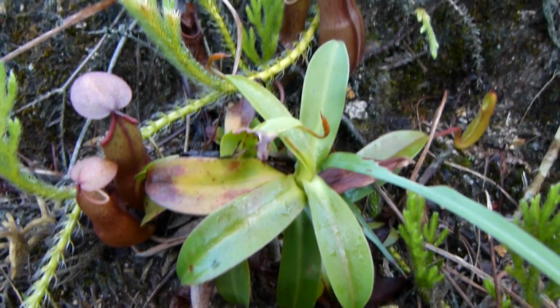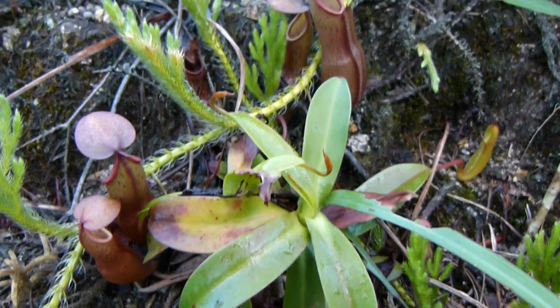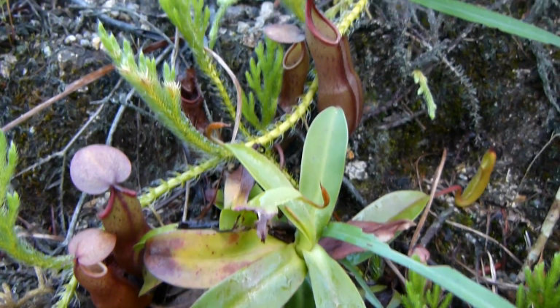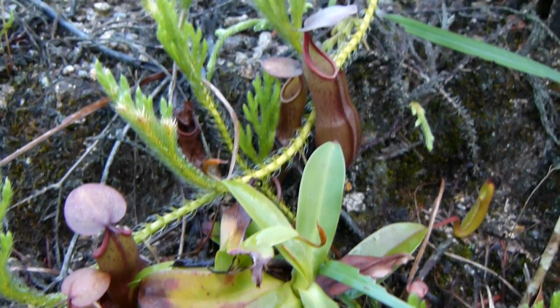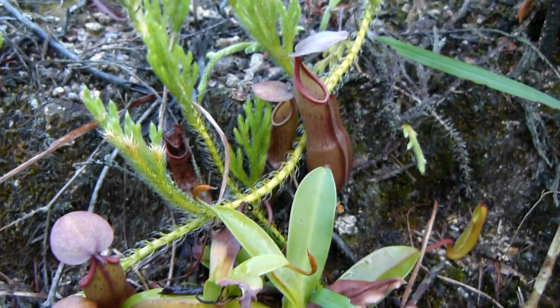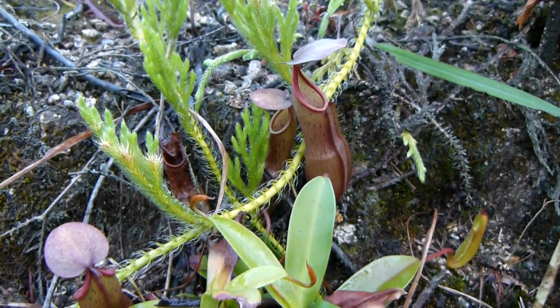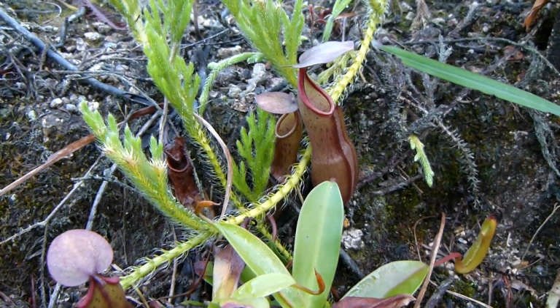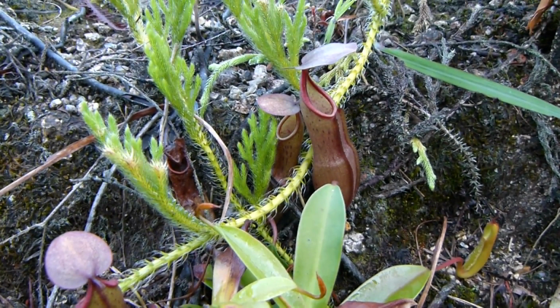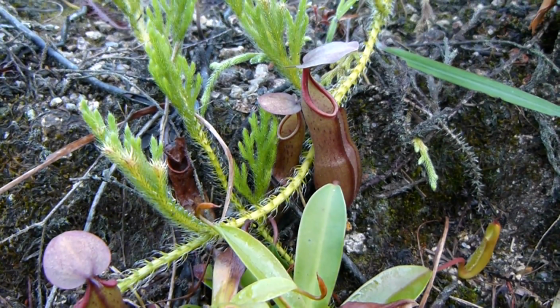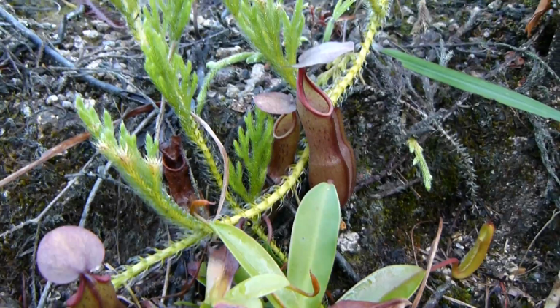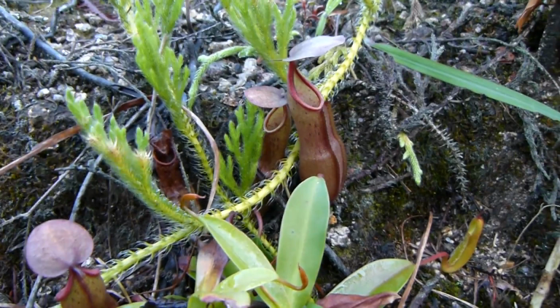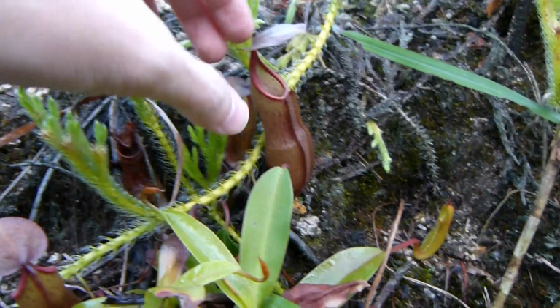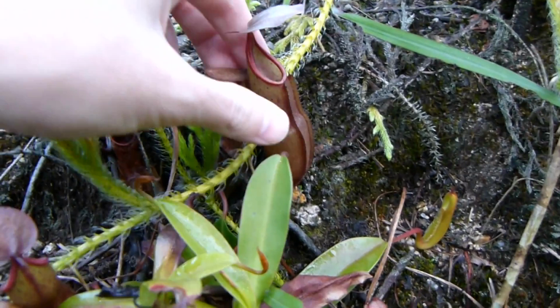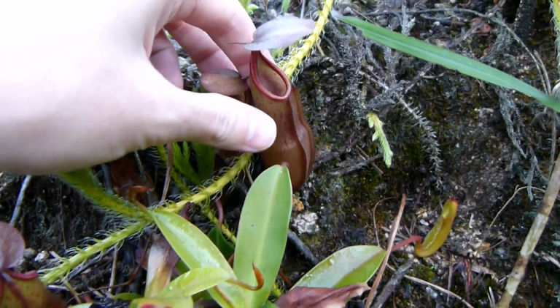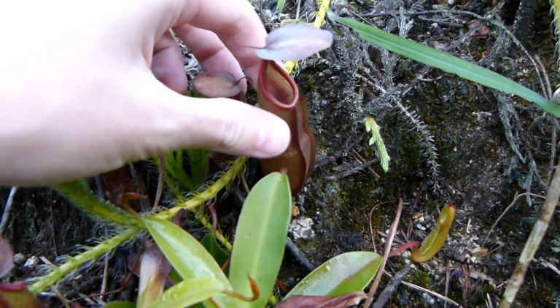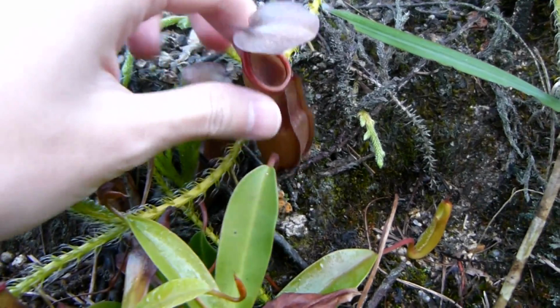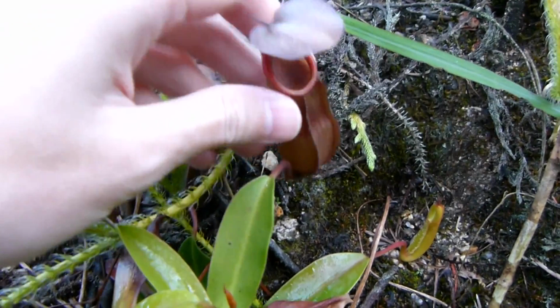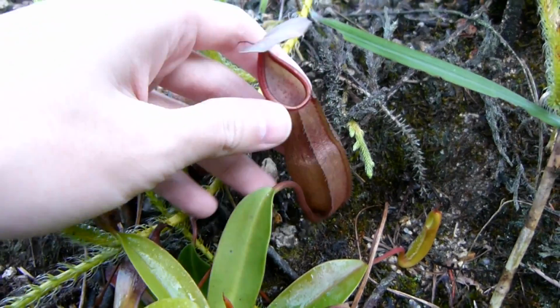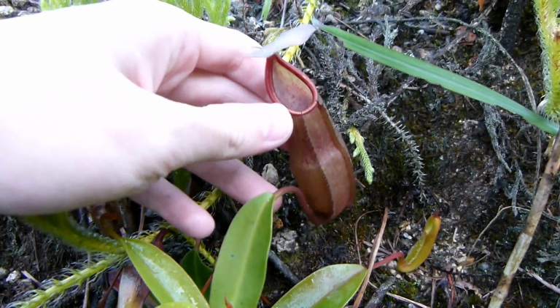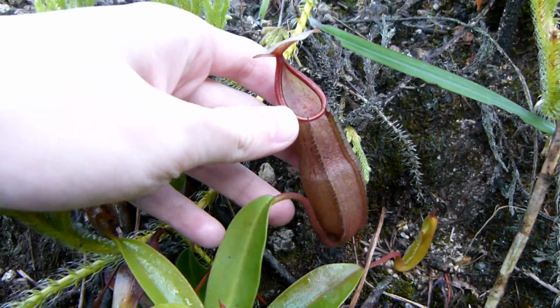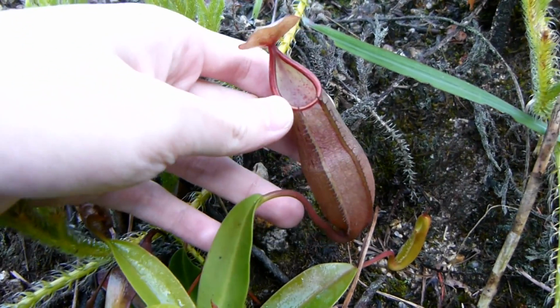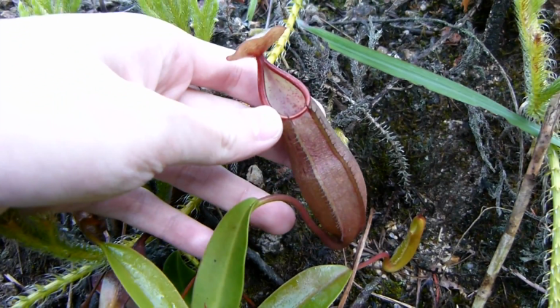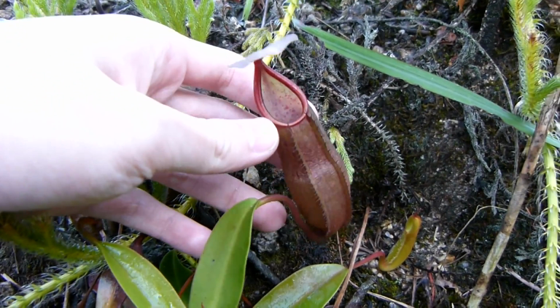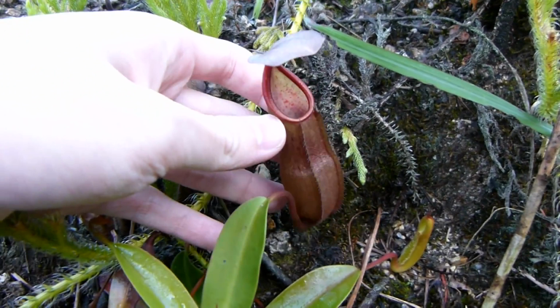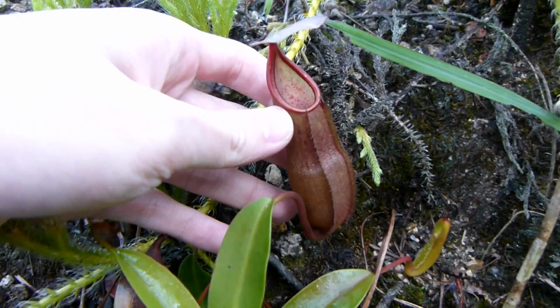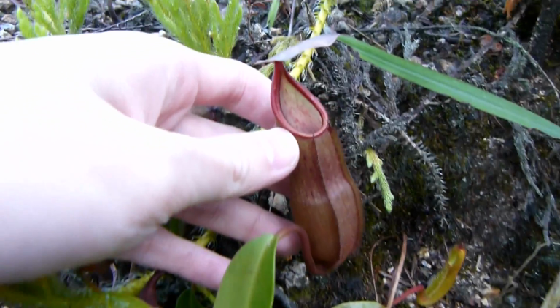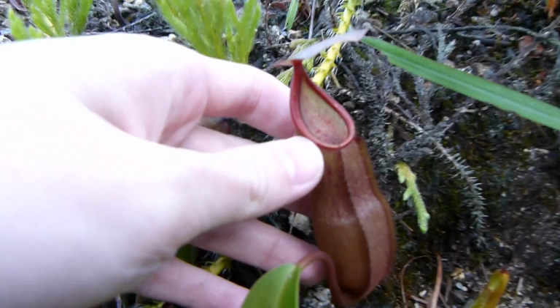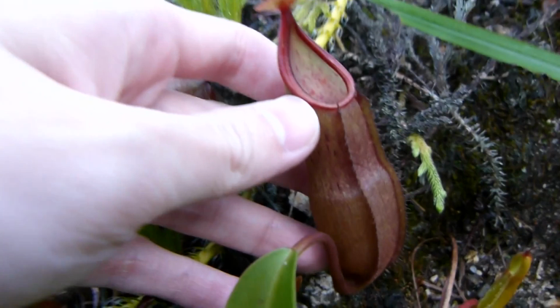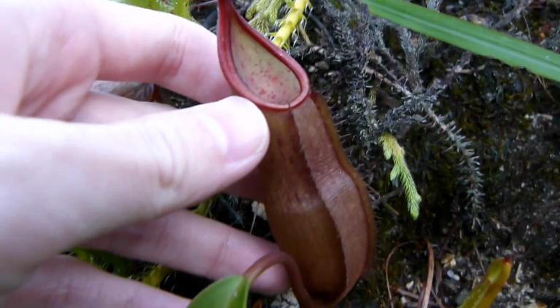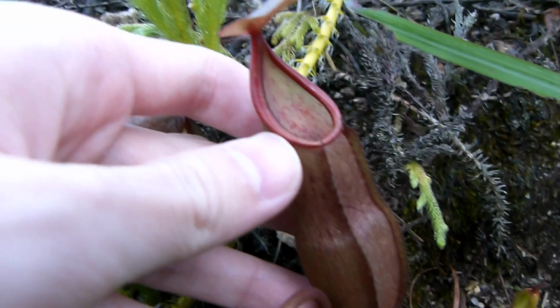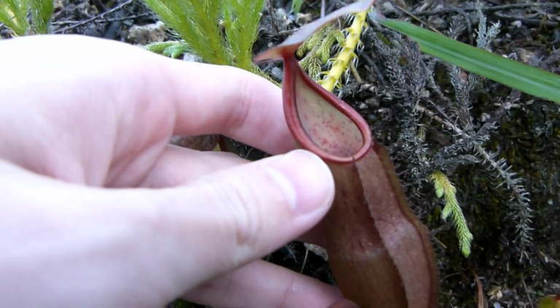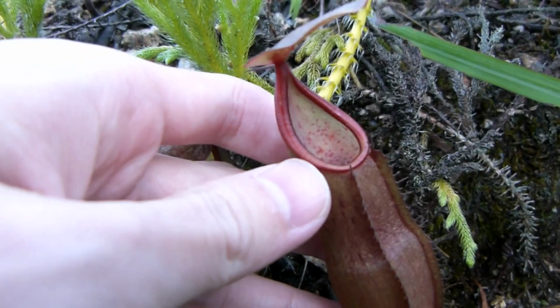Nepenthes sanguinea. Look at these stunning bright red pitchers with a blood red peristome.